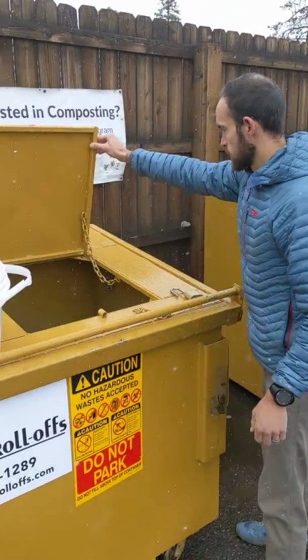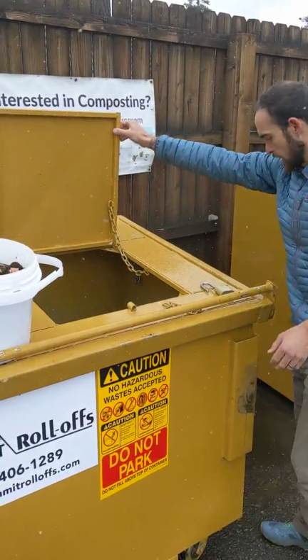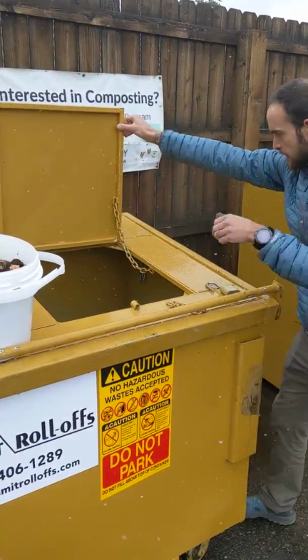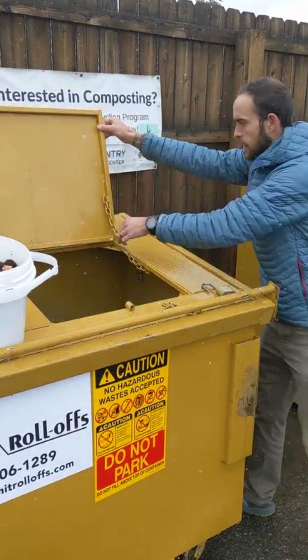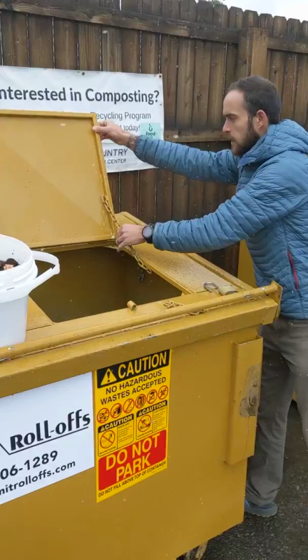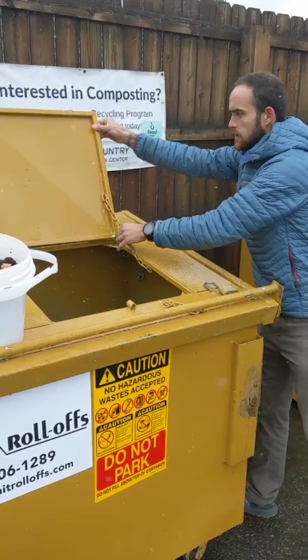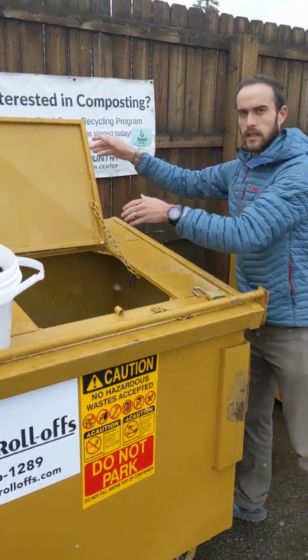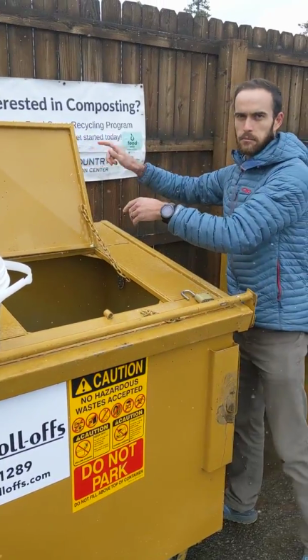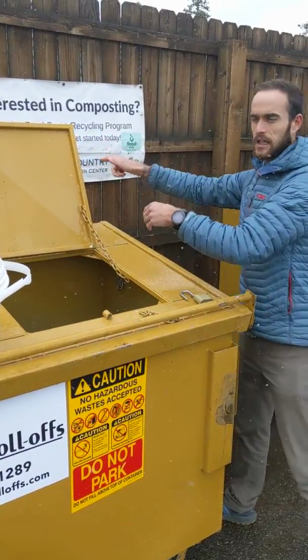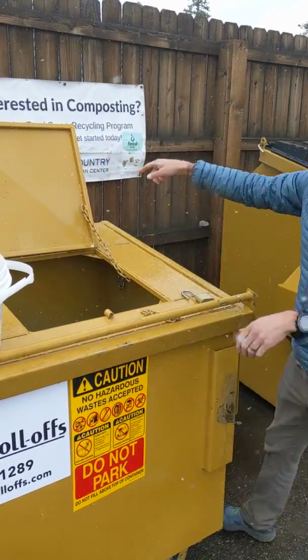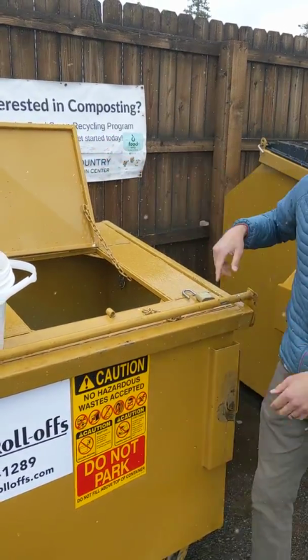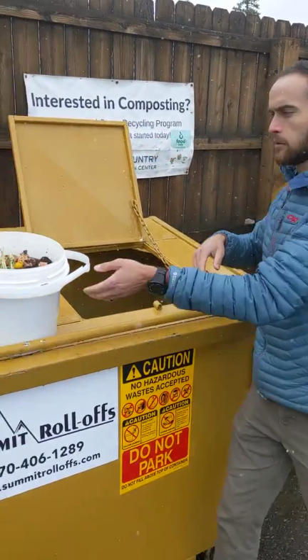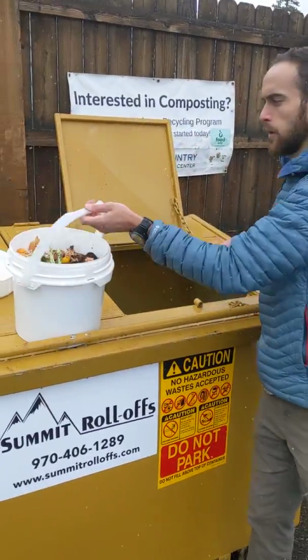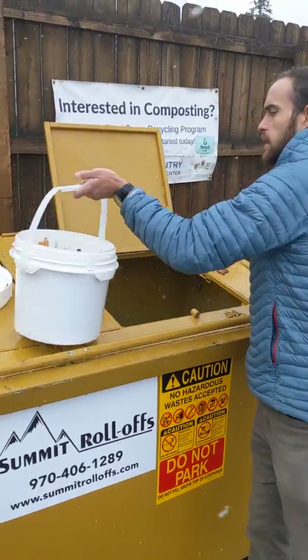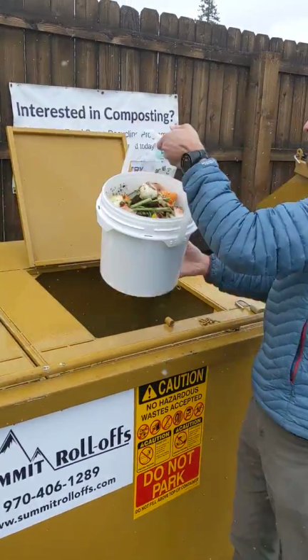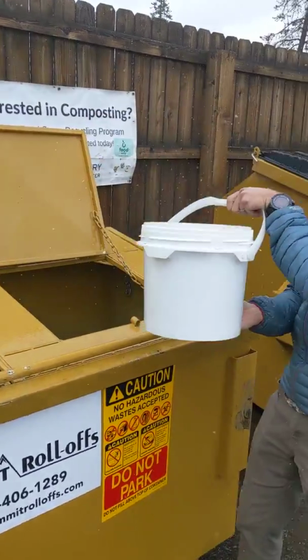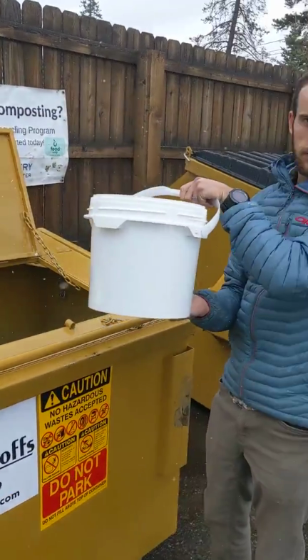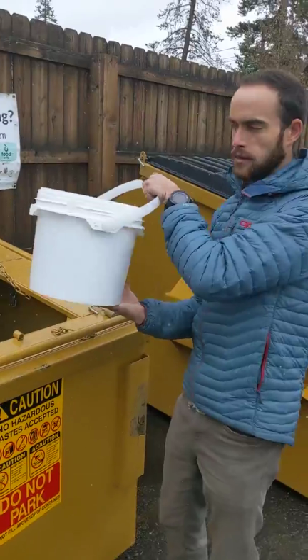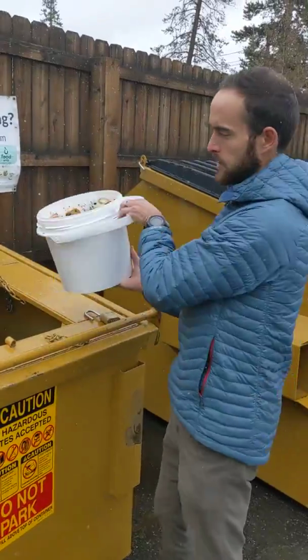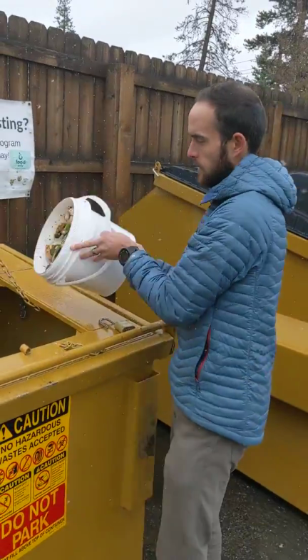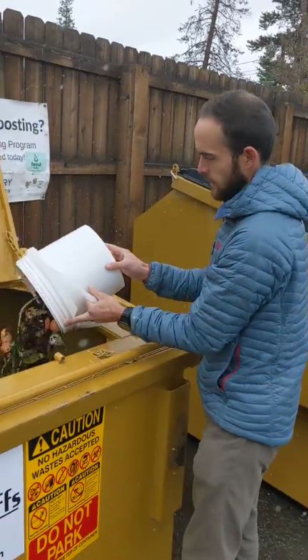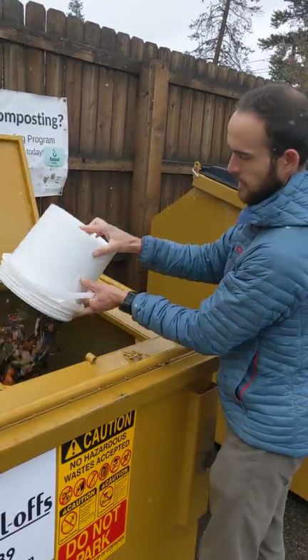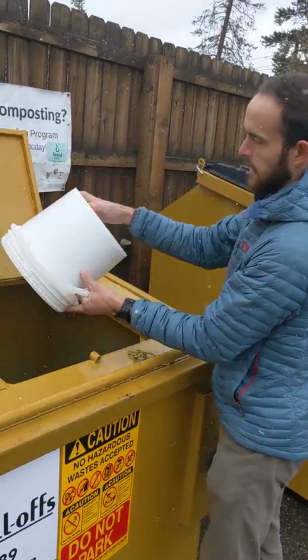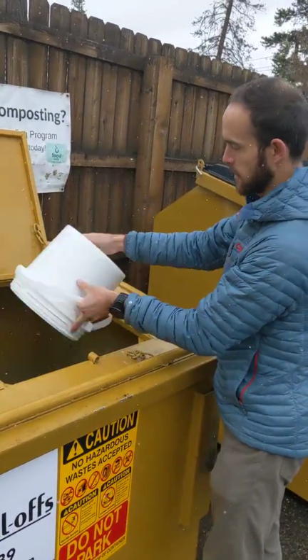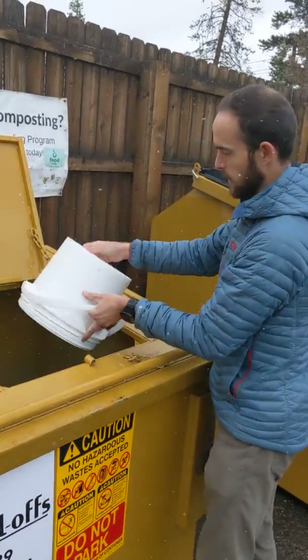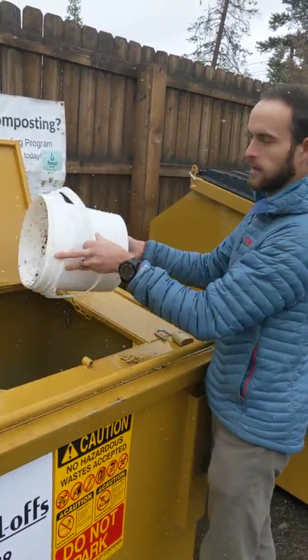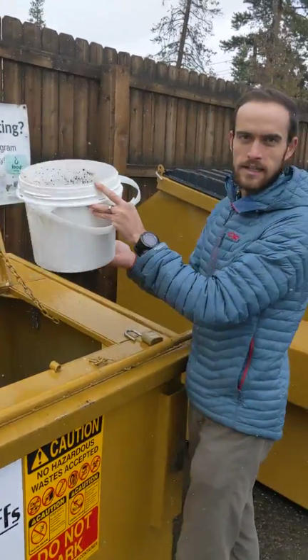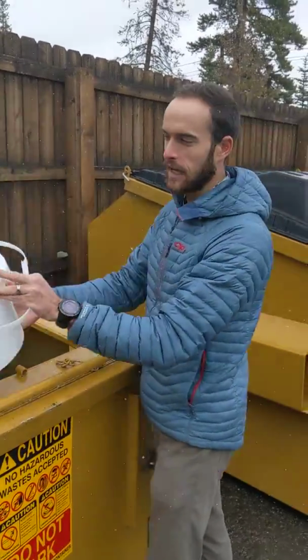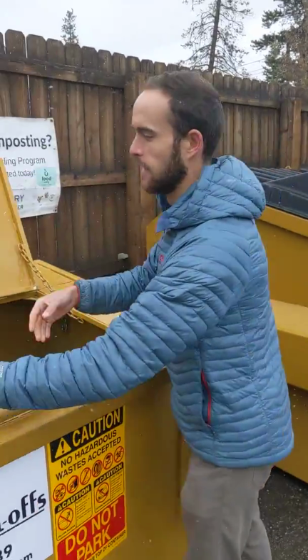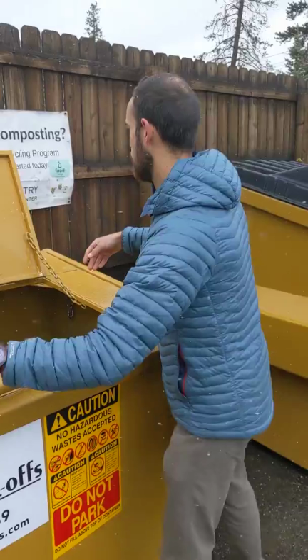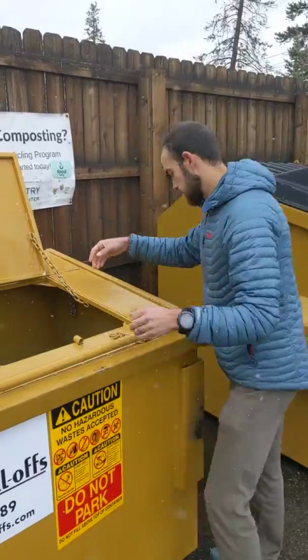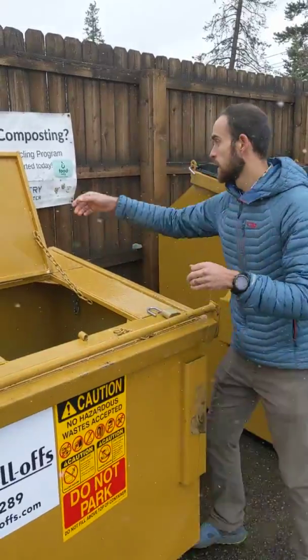It has a nice chain link so you can lean it back against that and it won't fall back there. Just take your food scraps and dump. Easy as that.